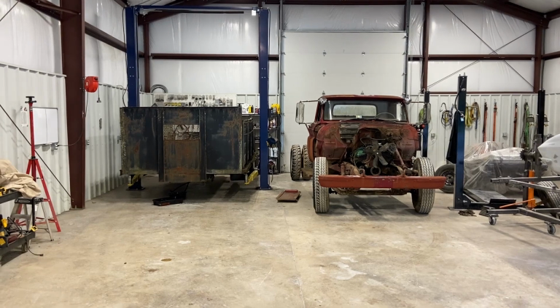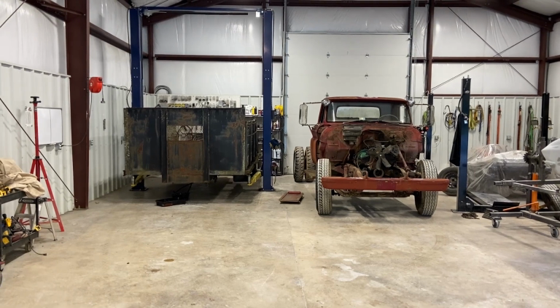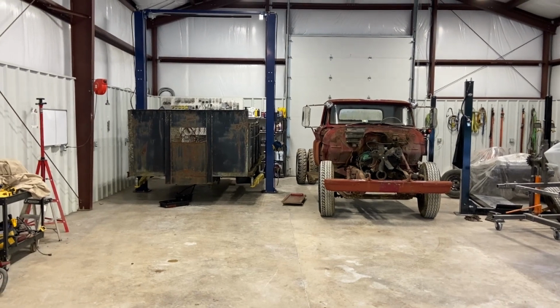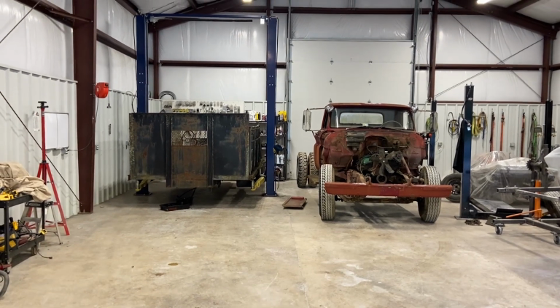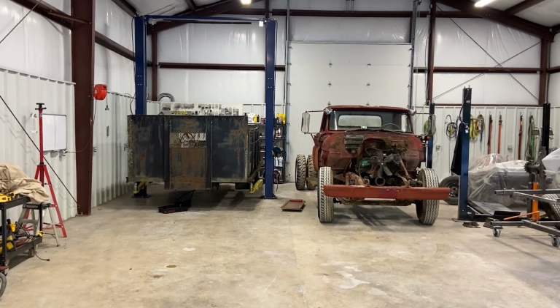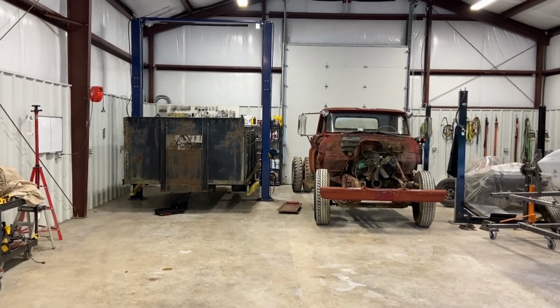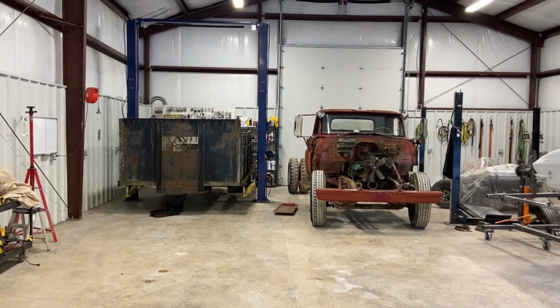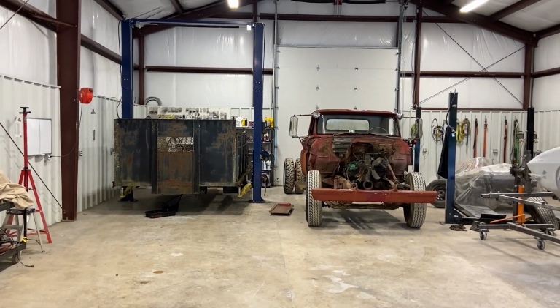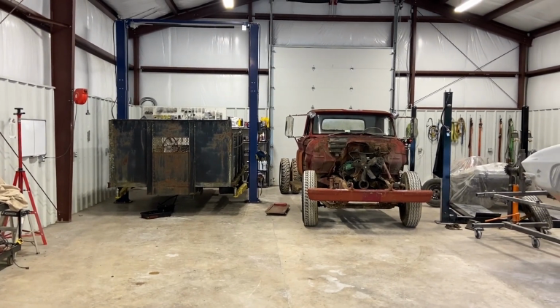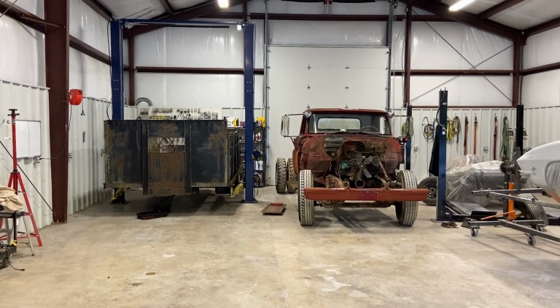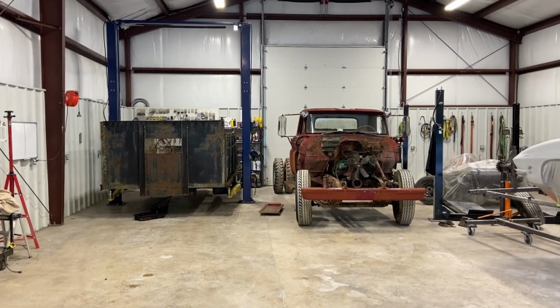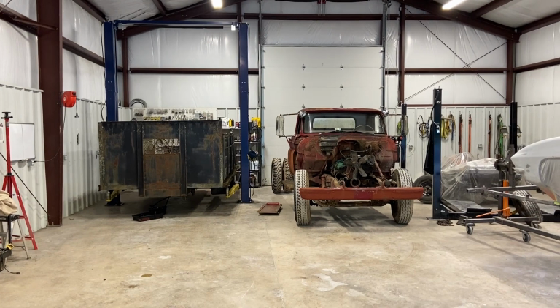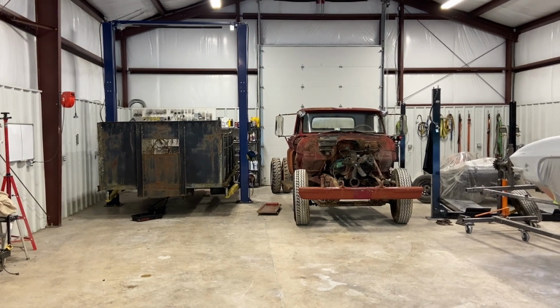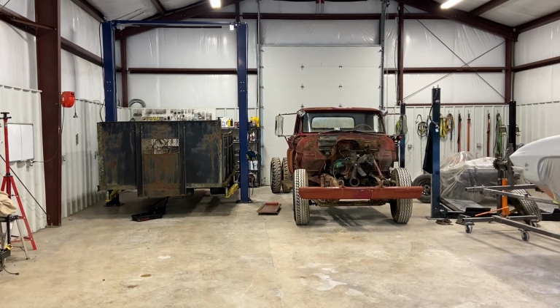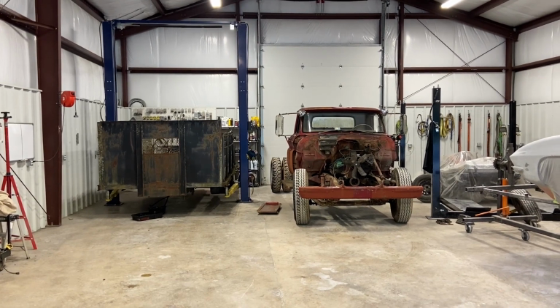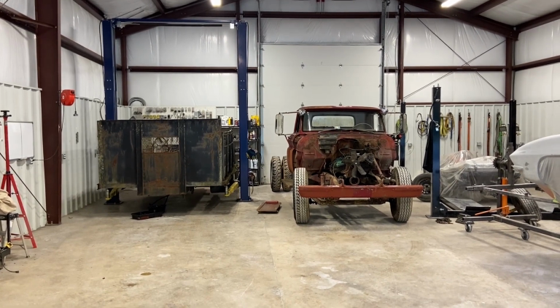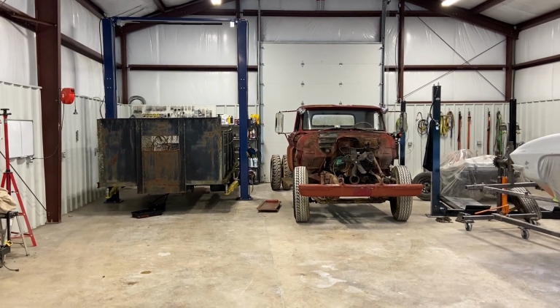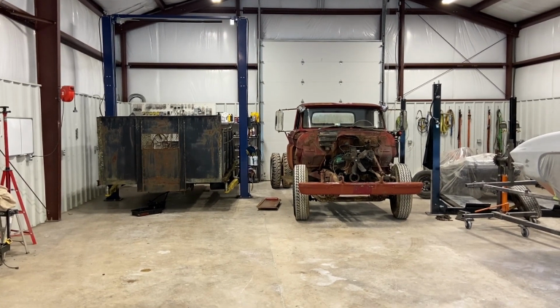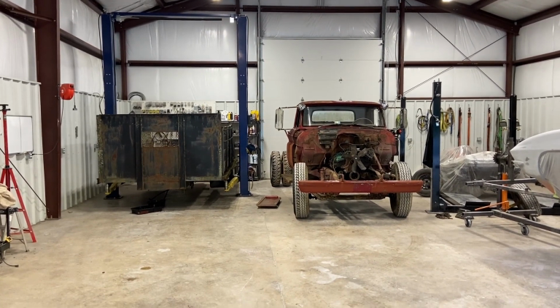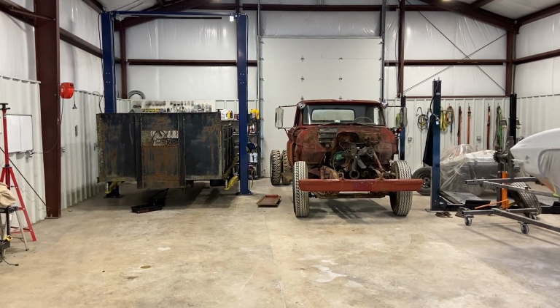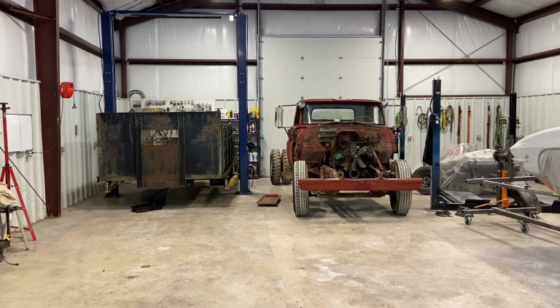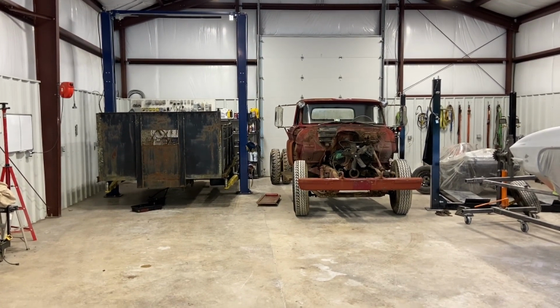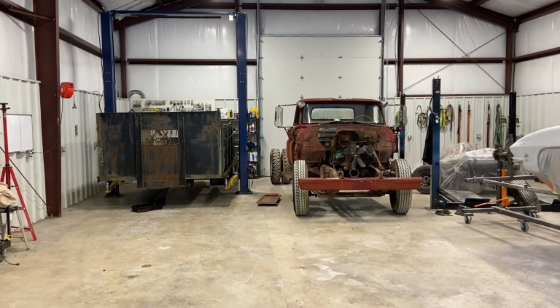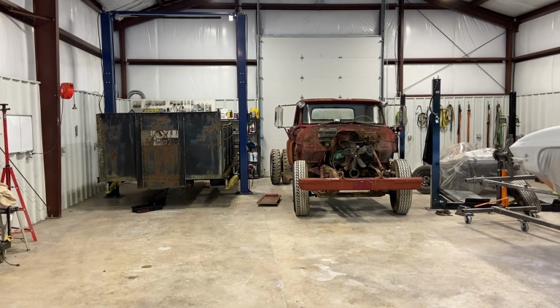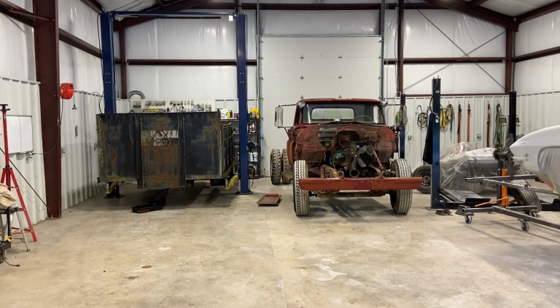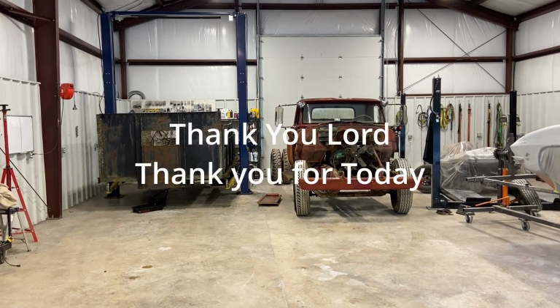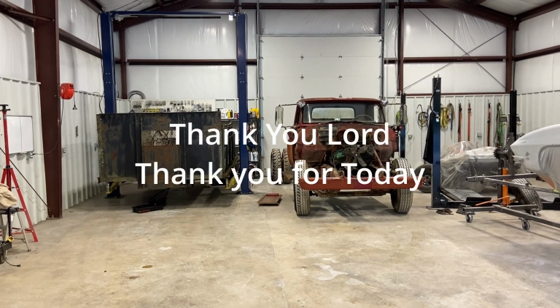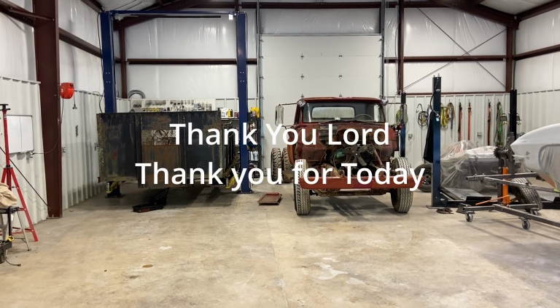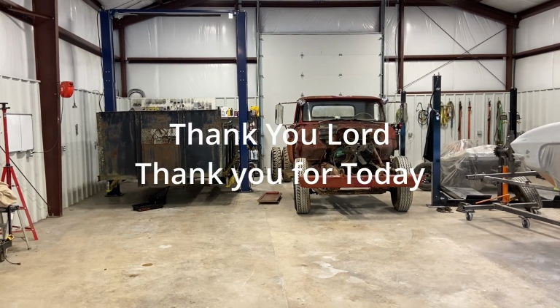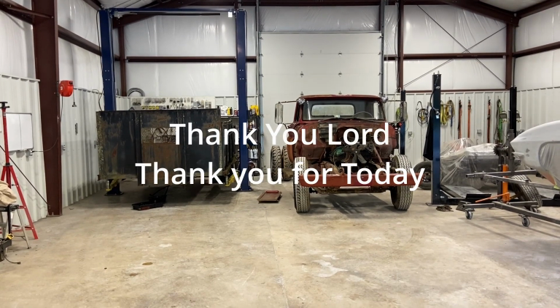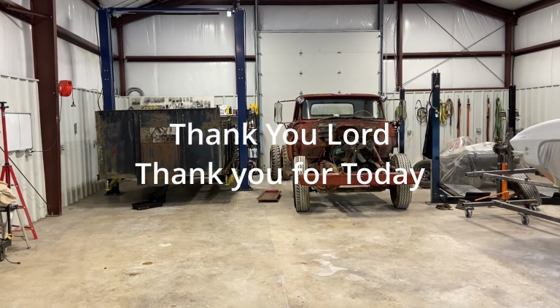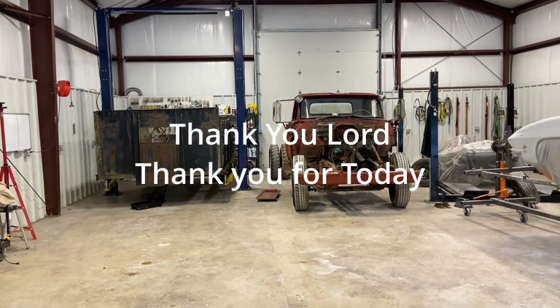Thanks for watching, and if you haven't already, please give us a subscribe. And as always, thank you Lord, thank you for today.